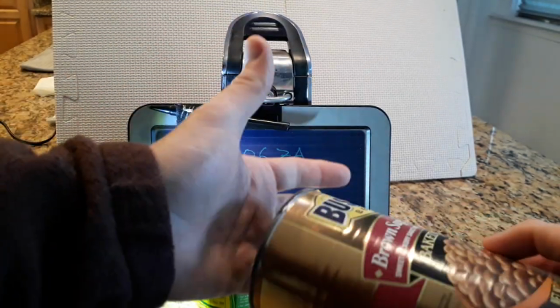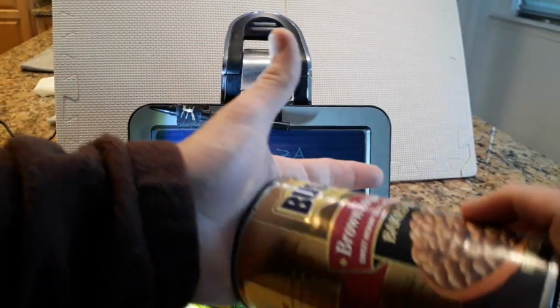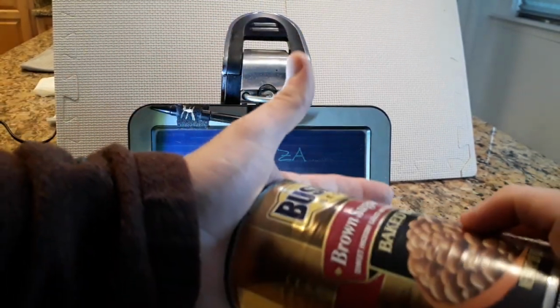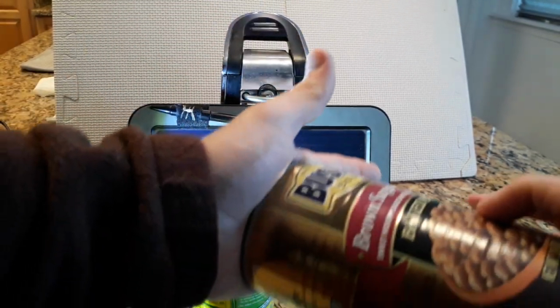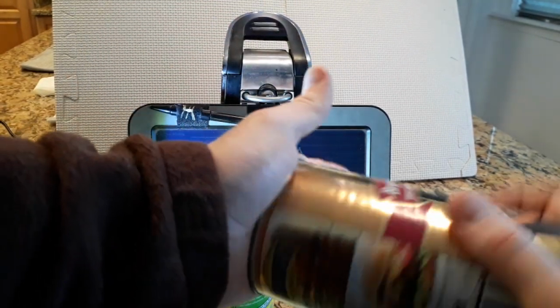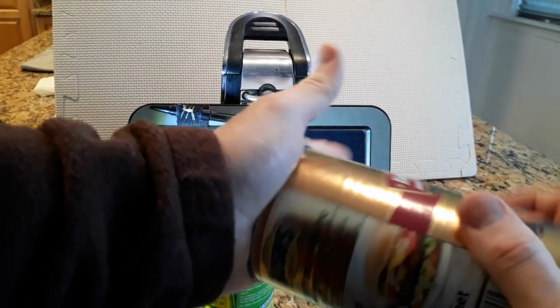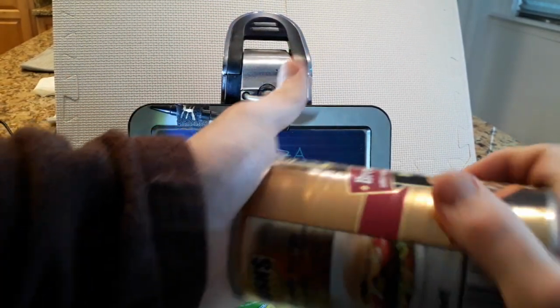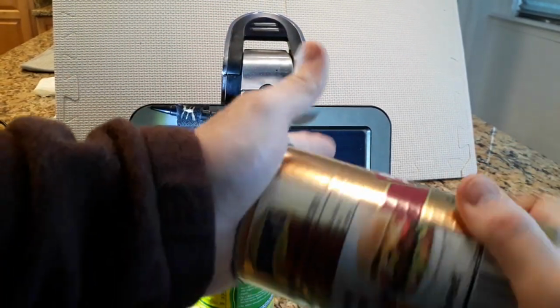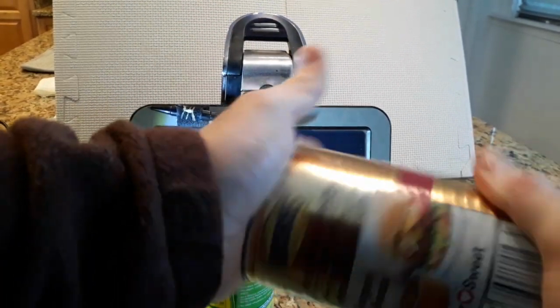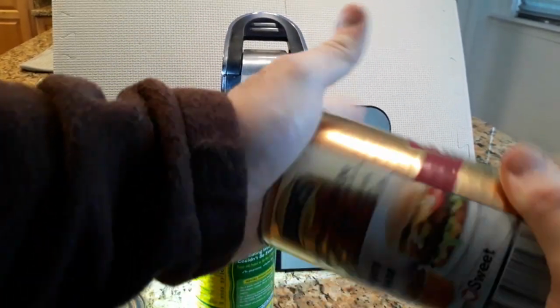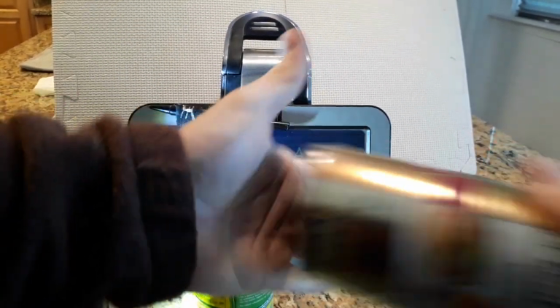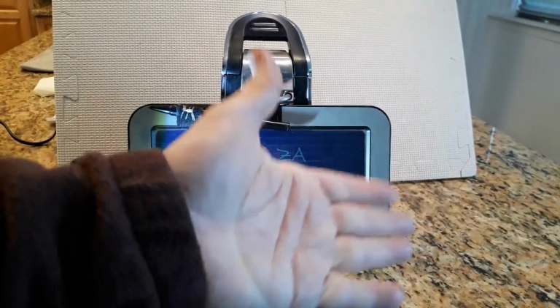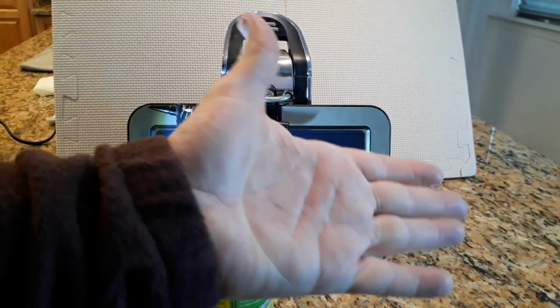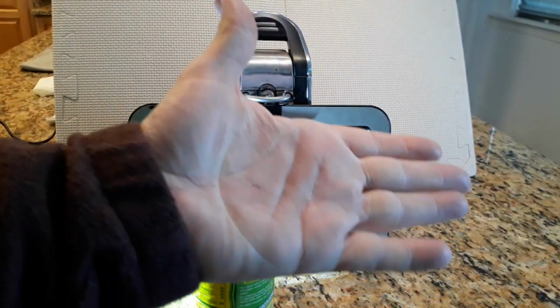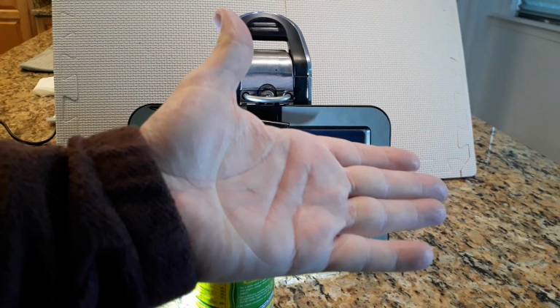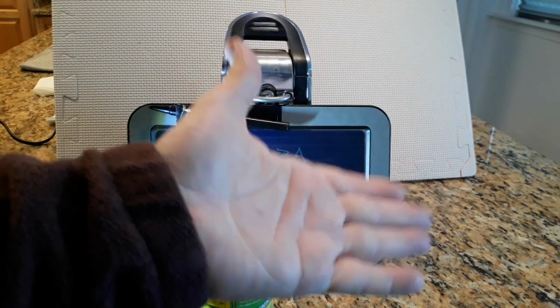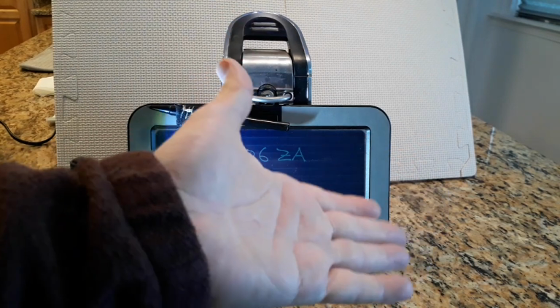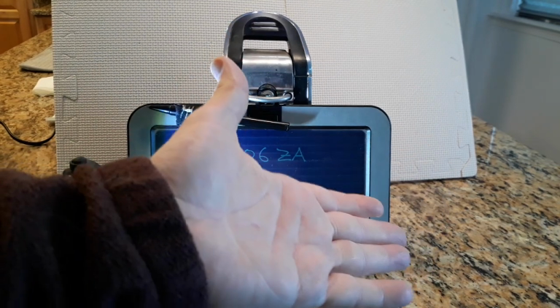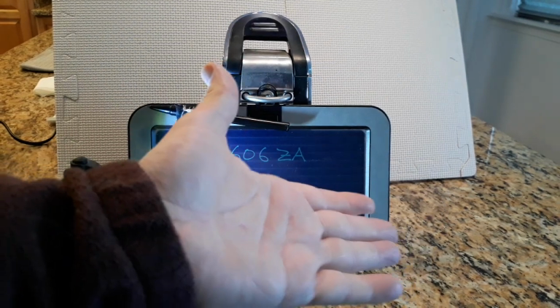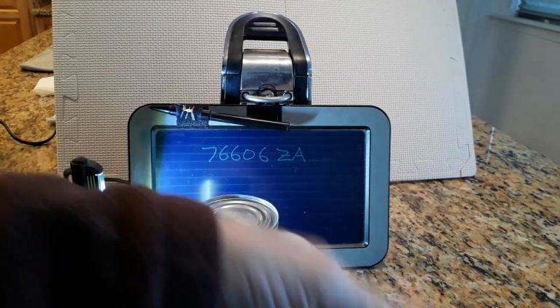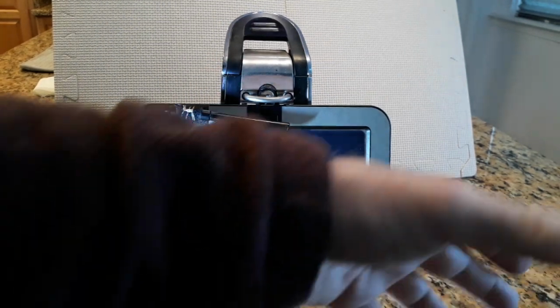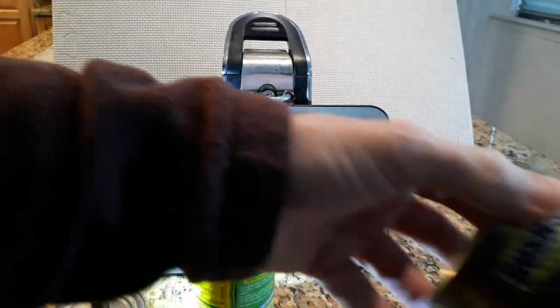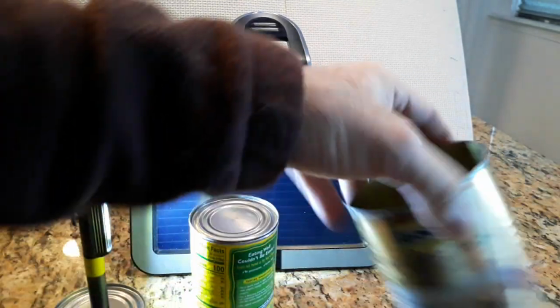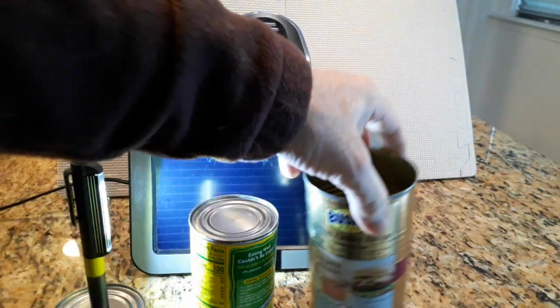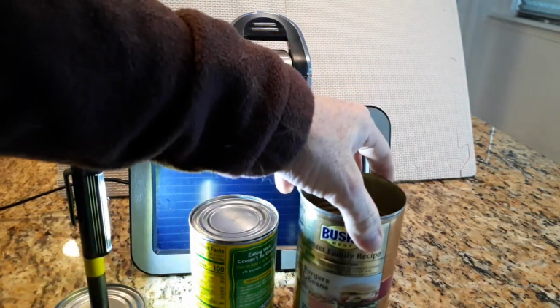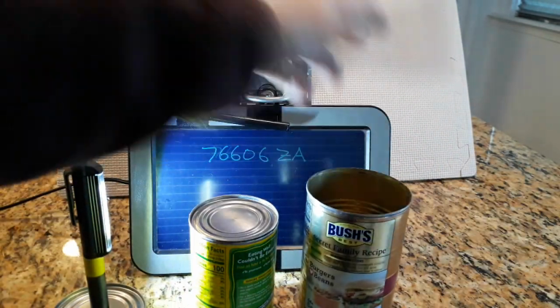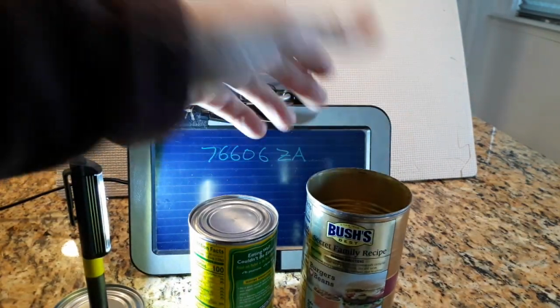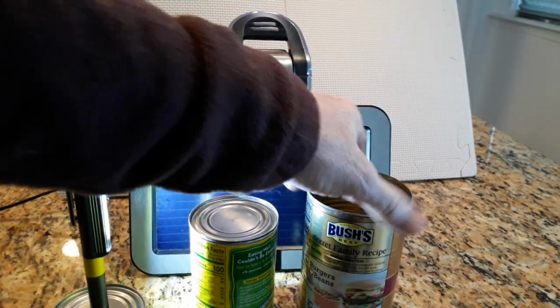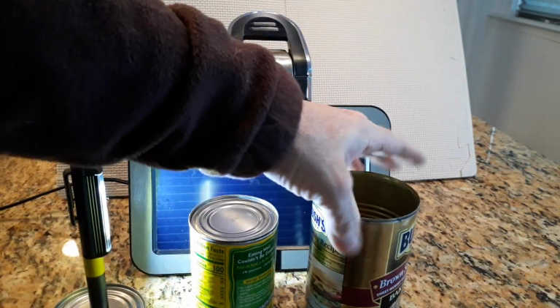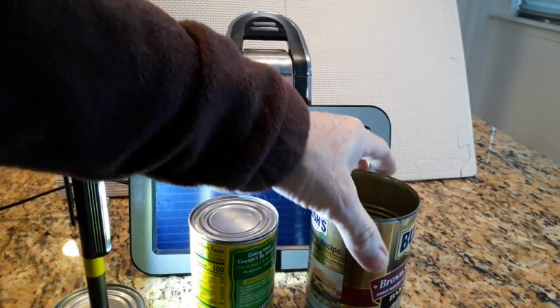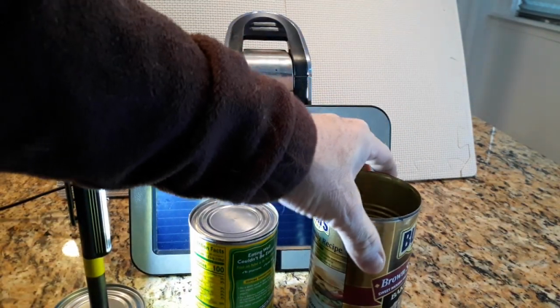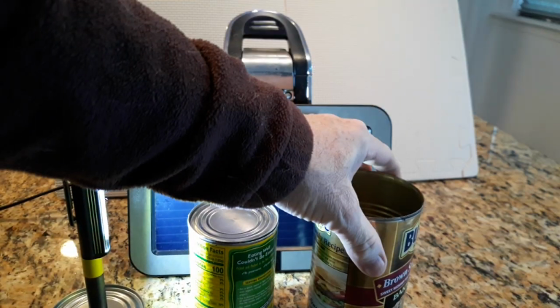It's going to leave a smooth edge that, if I press it against my hand and turn it, you can see the indentation, but I'm not going to cut myself. So it's a safety can opener, basically.